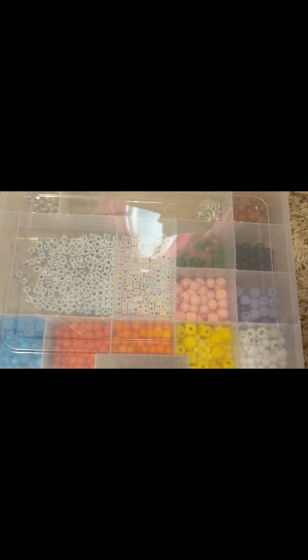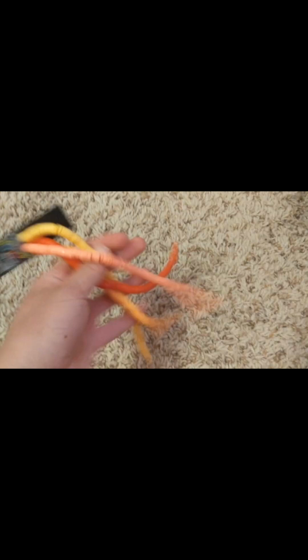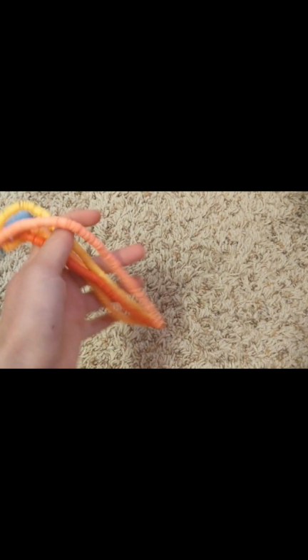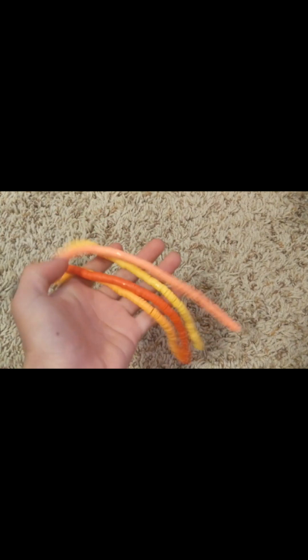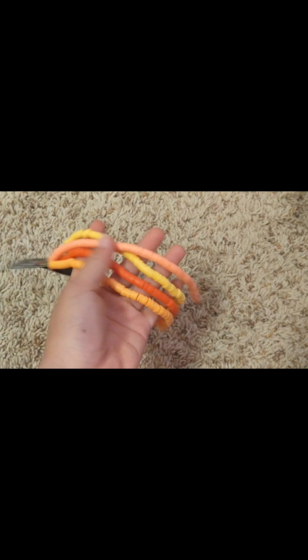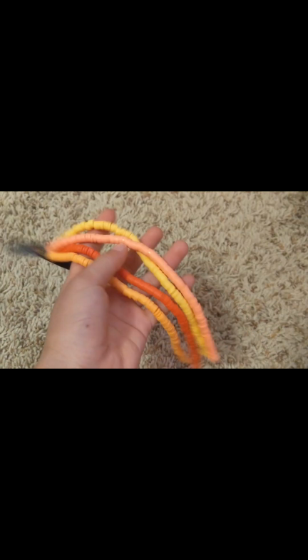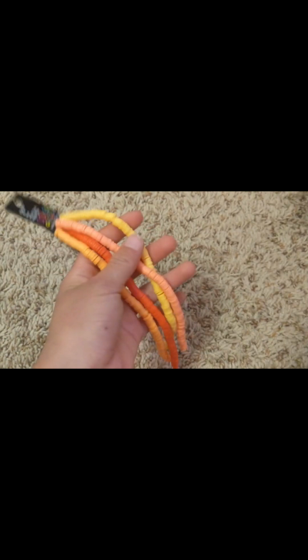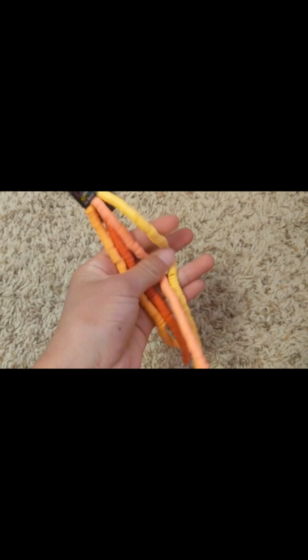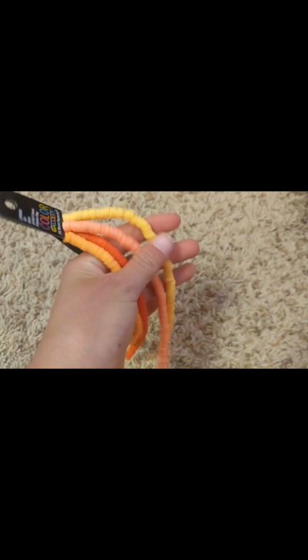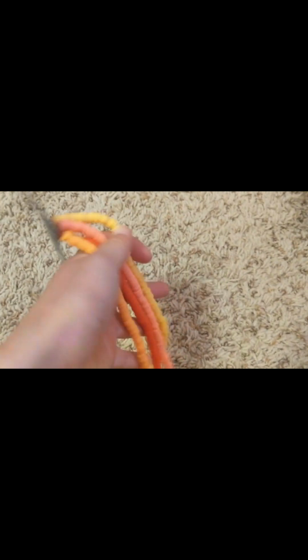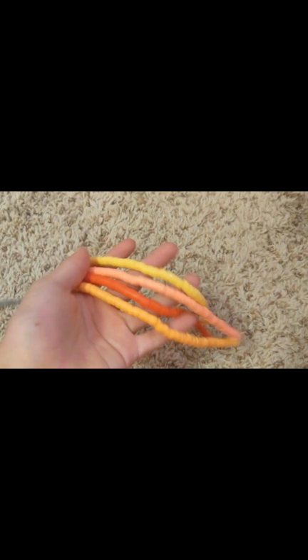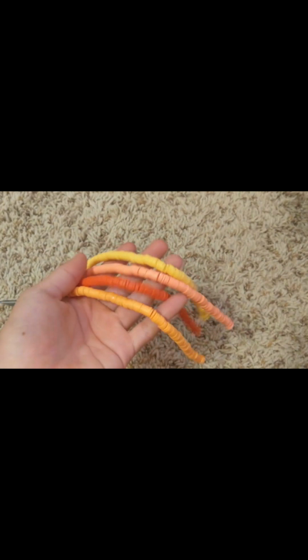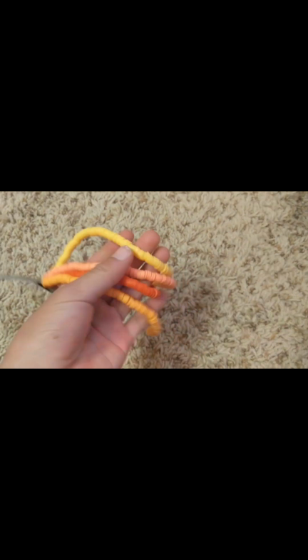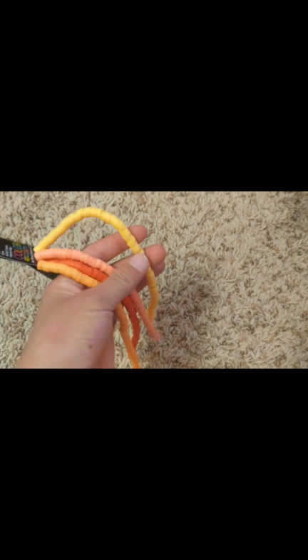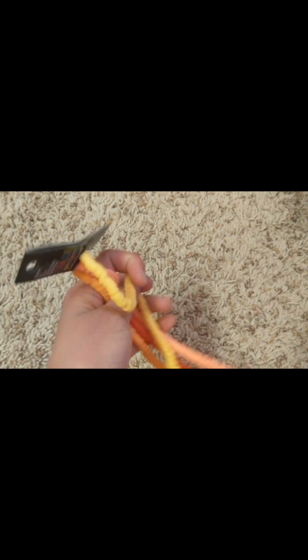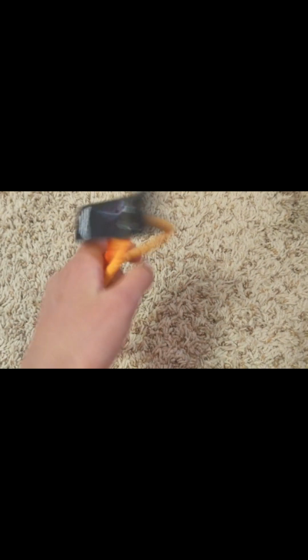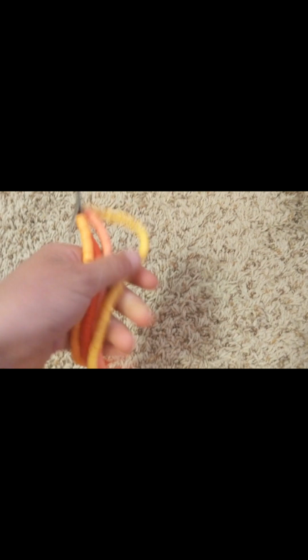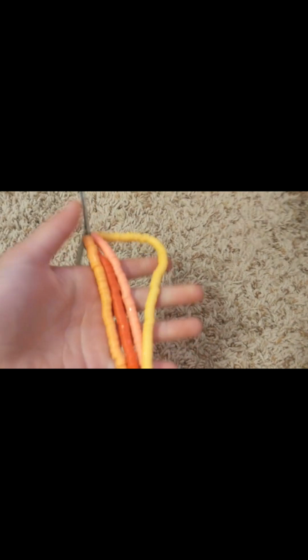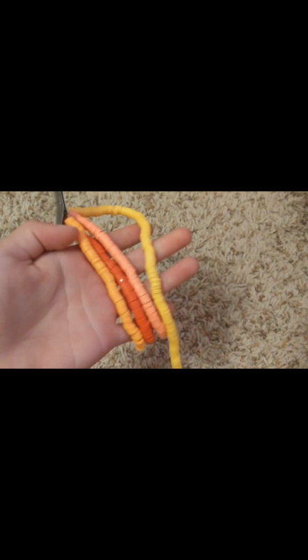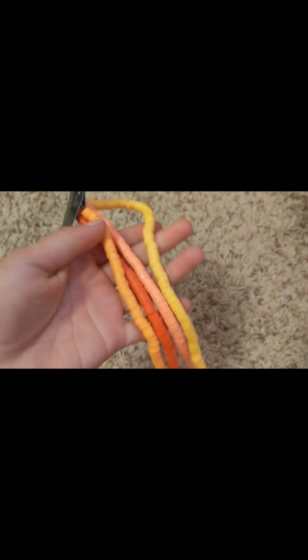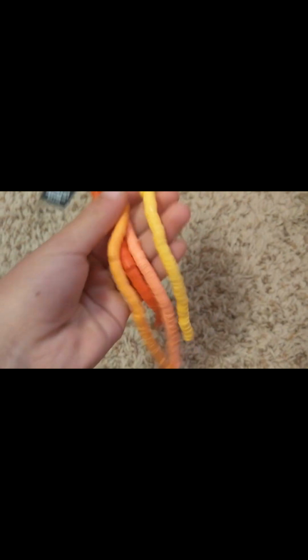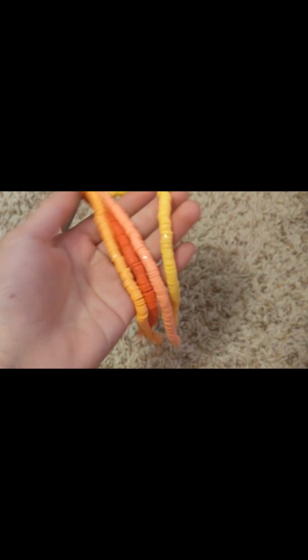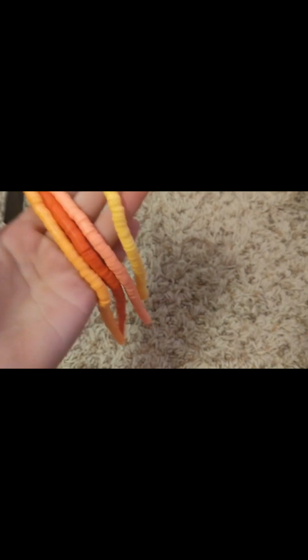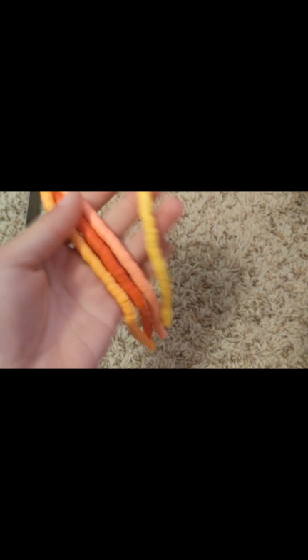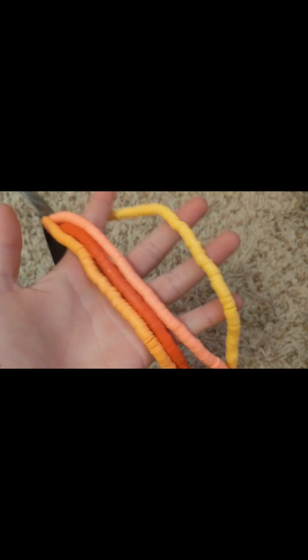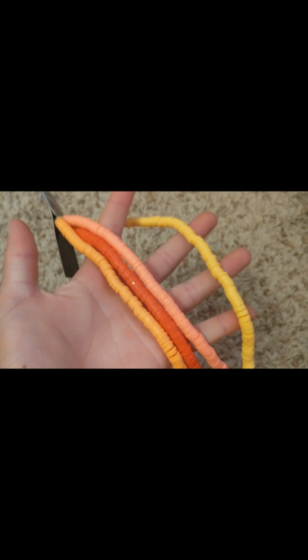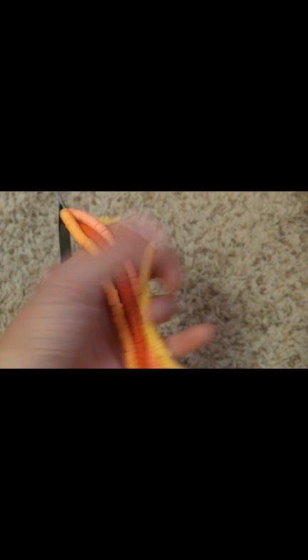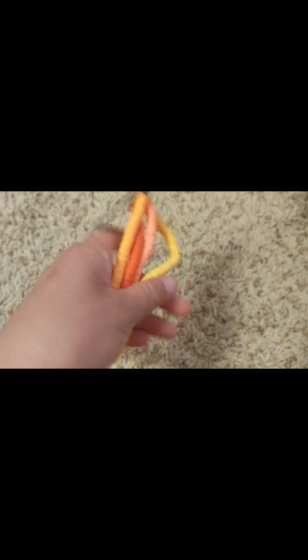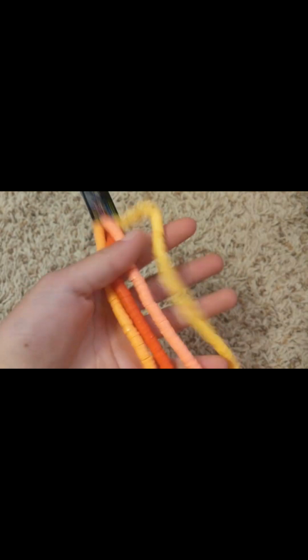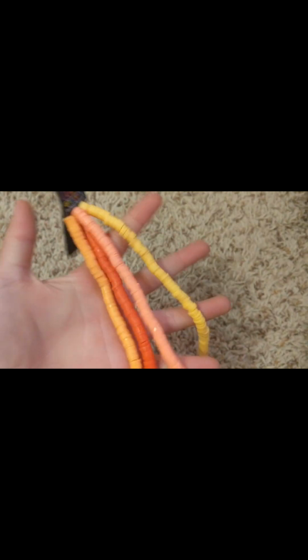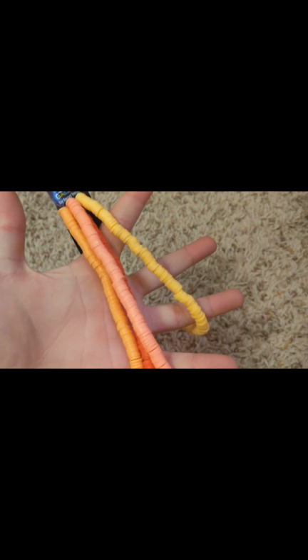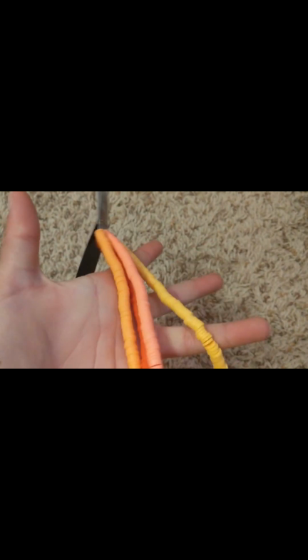Here are my other beads. I haven't taken them off because they are refilled, so yeah, that's why.